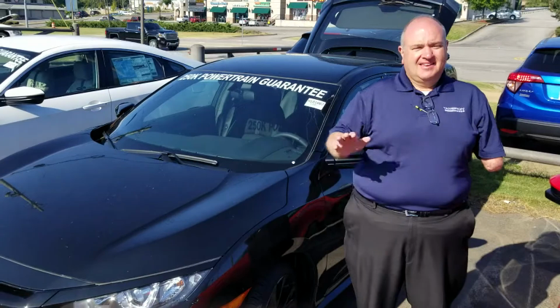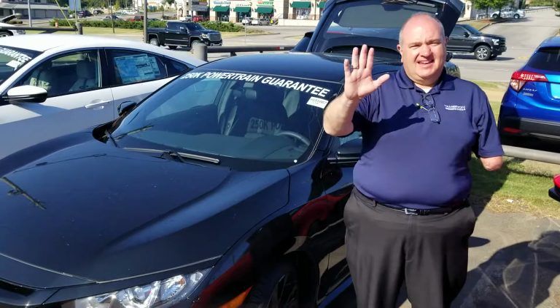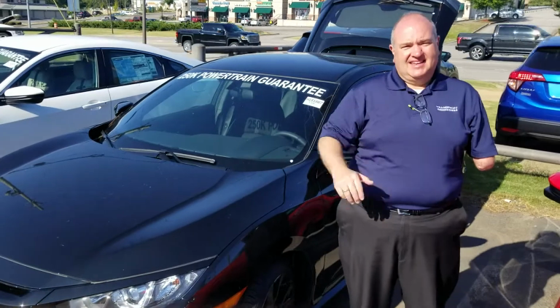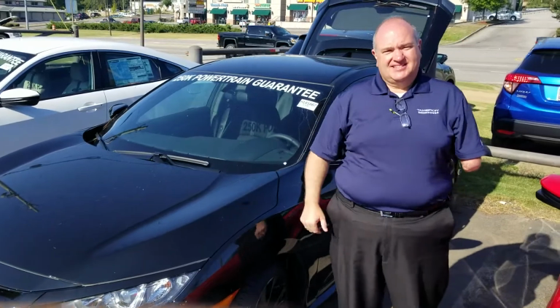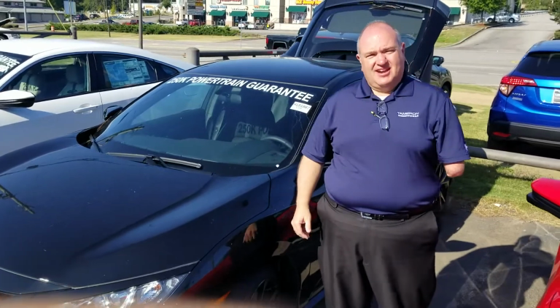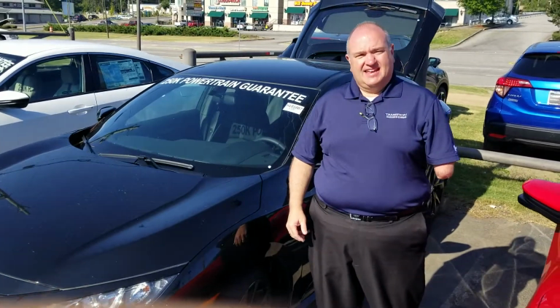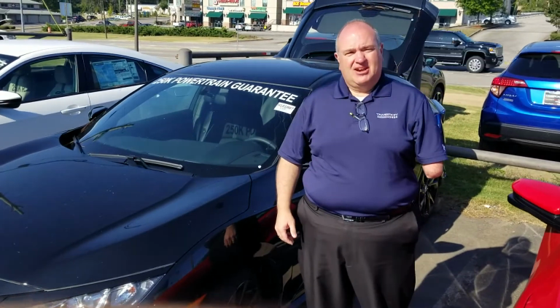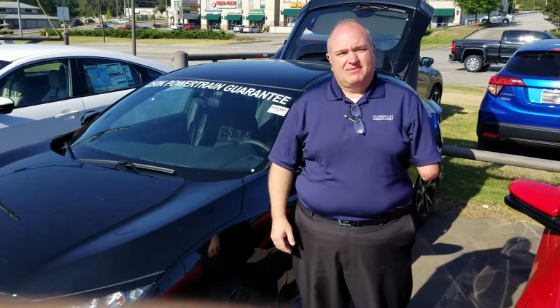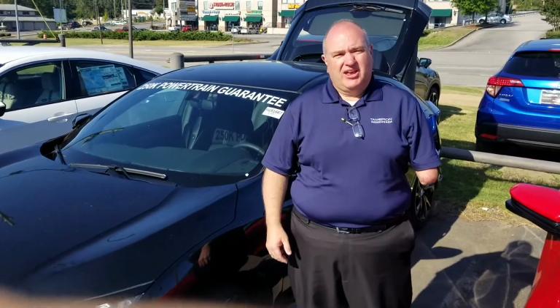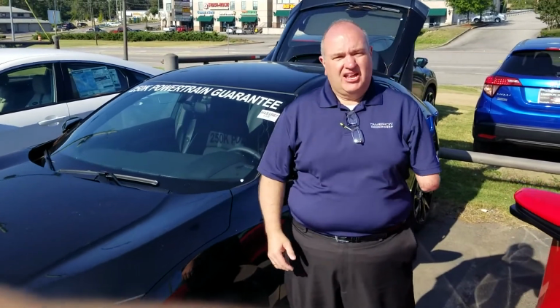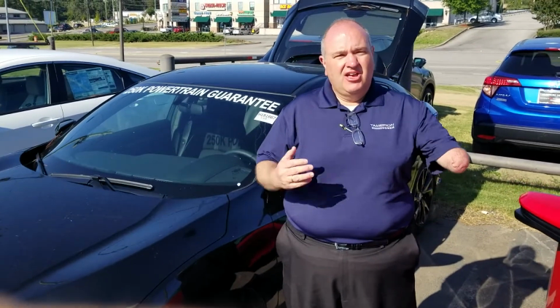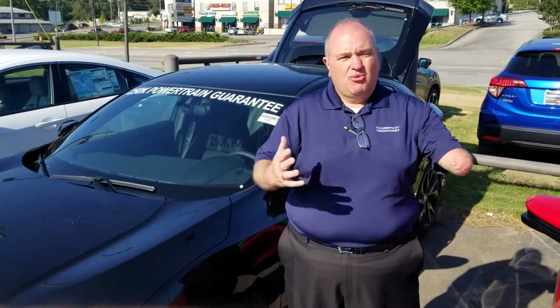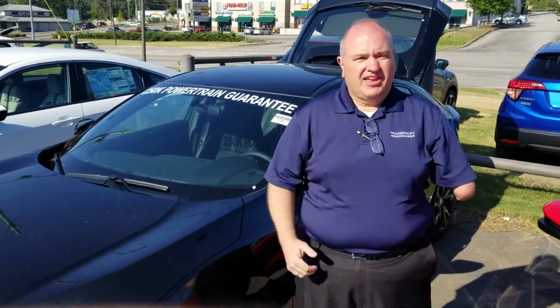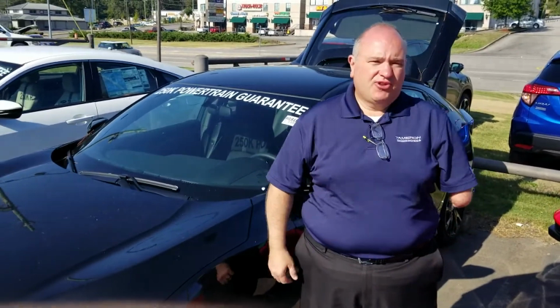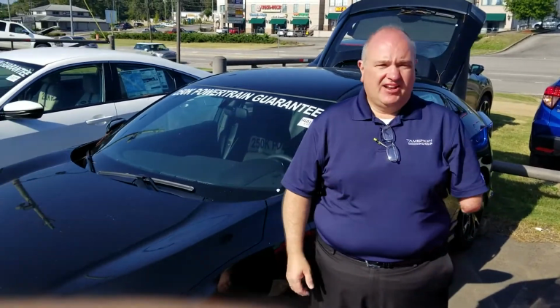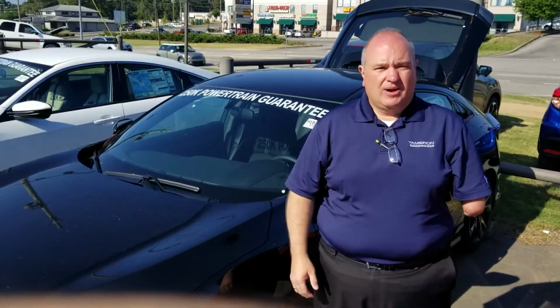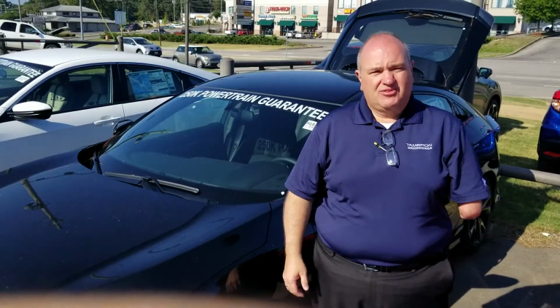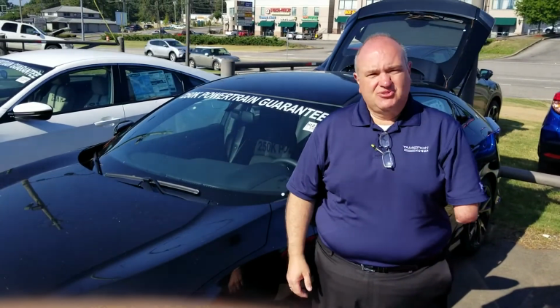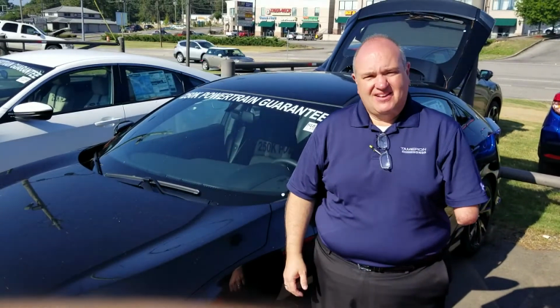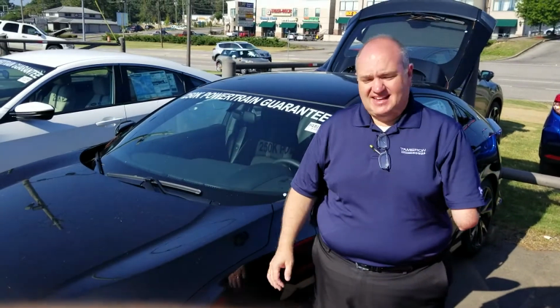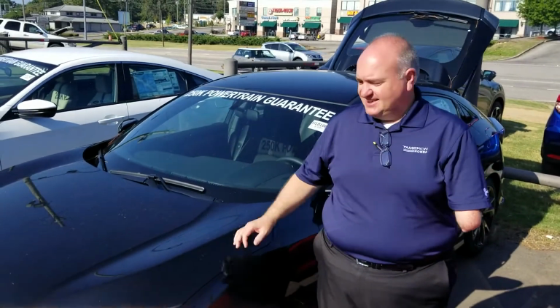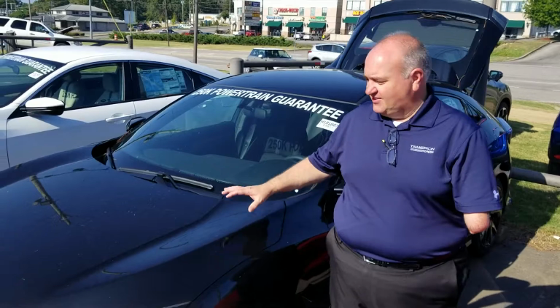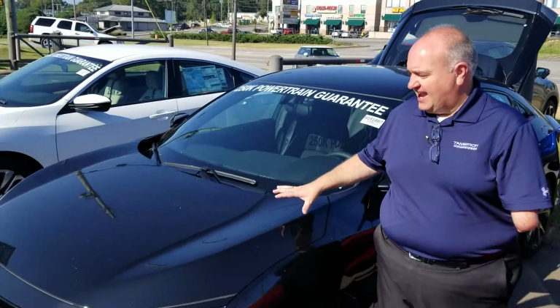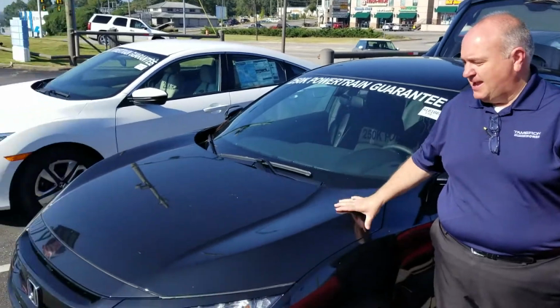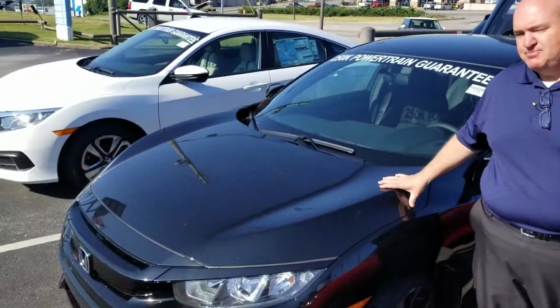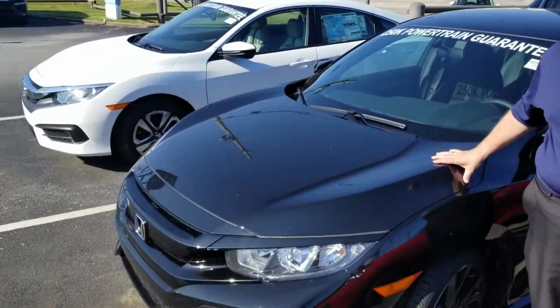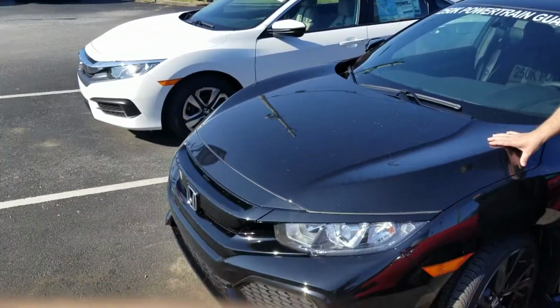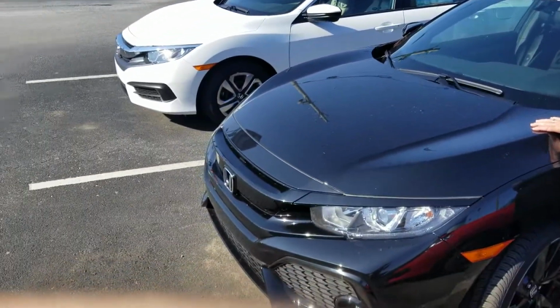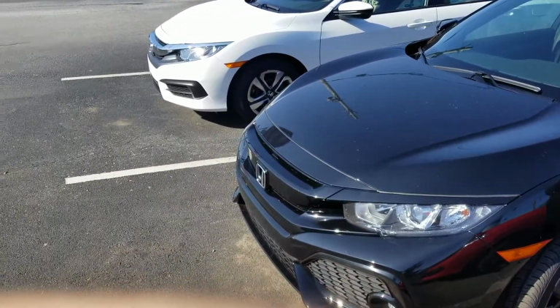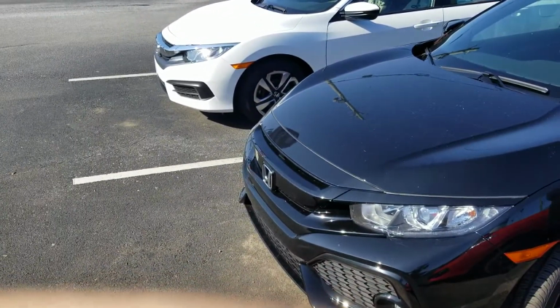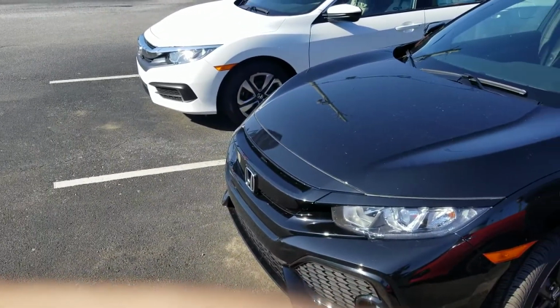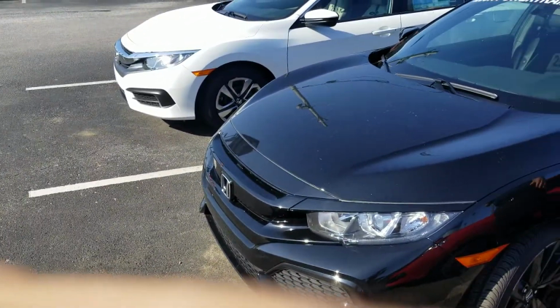Hey Dean, this is Greg Canterbury from Tamron Honda. I want to thank you for your internet inquiry on the 2018 Civic Hatchback Sport Package in the Crystal Pearl Black.